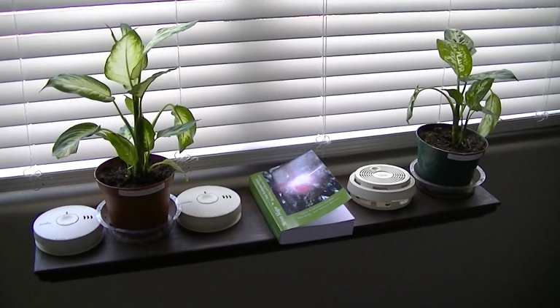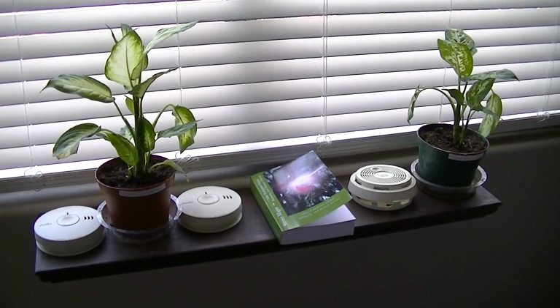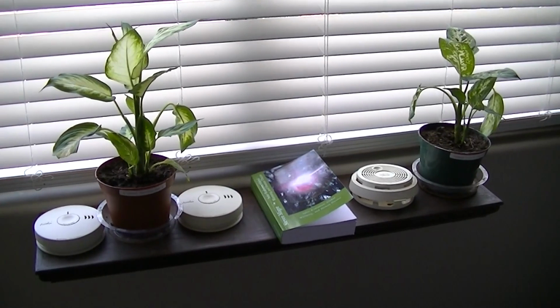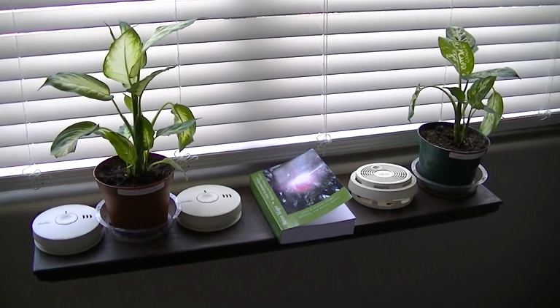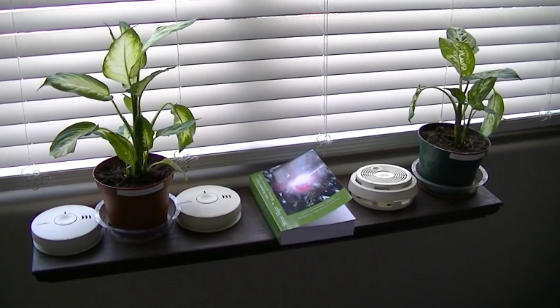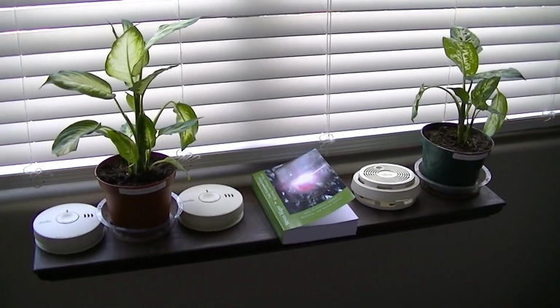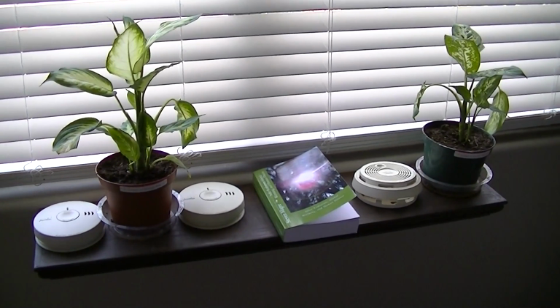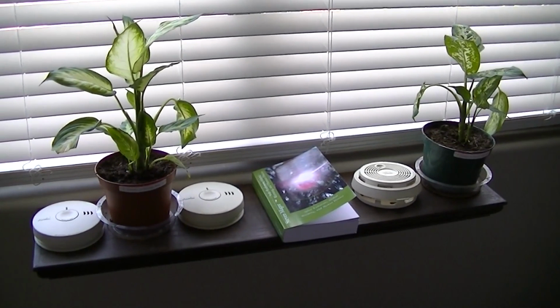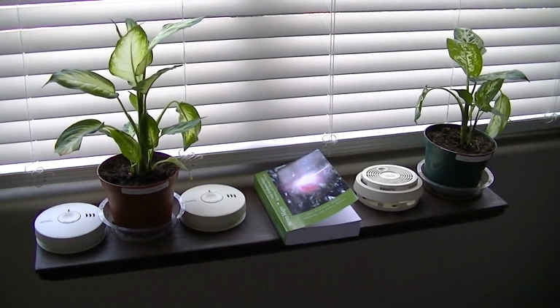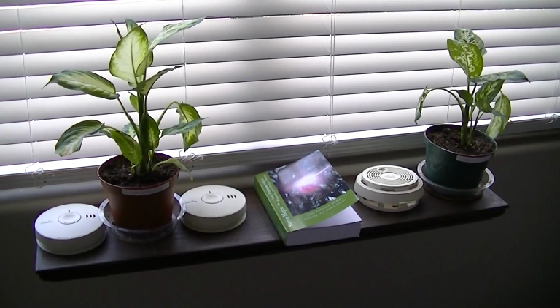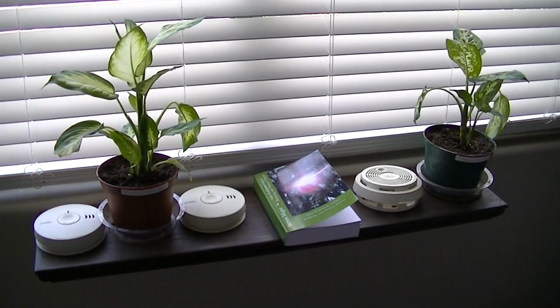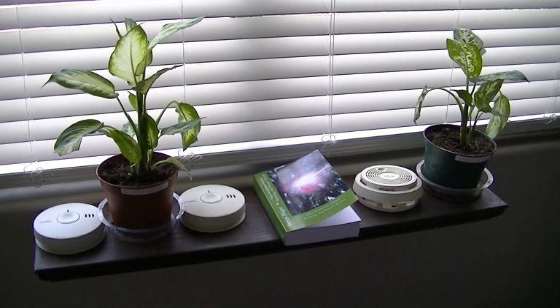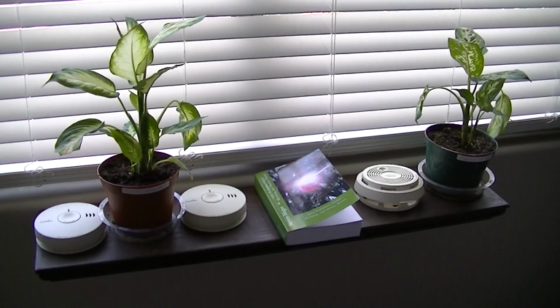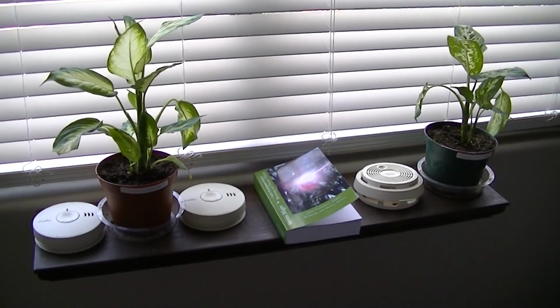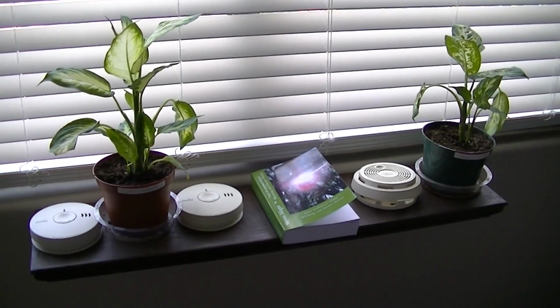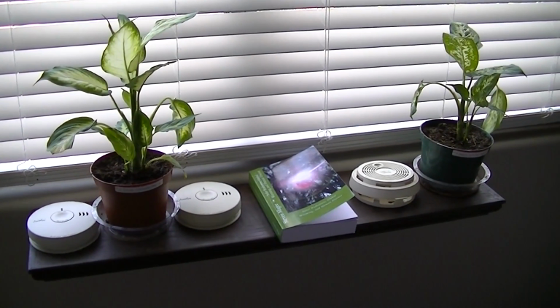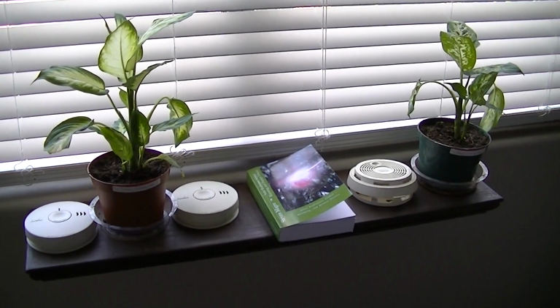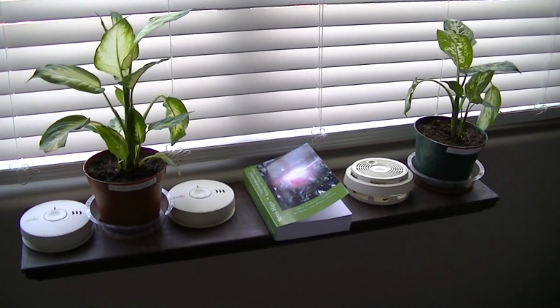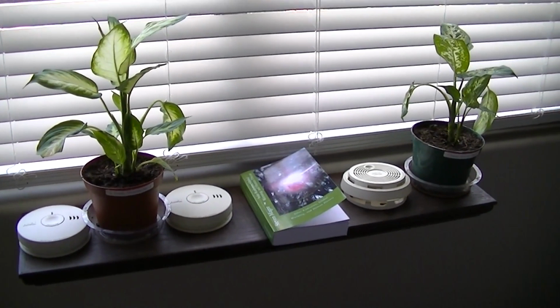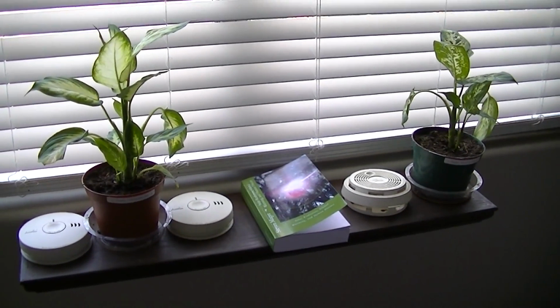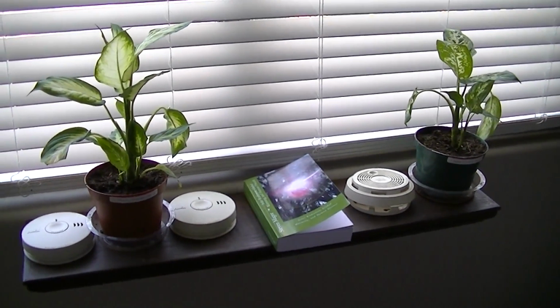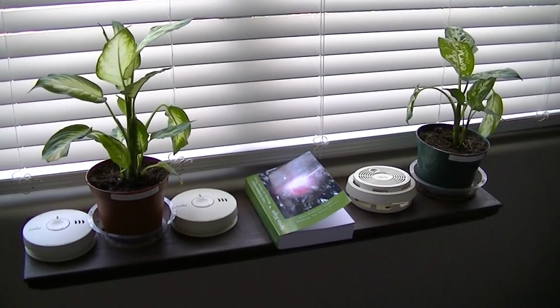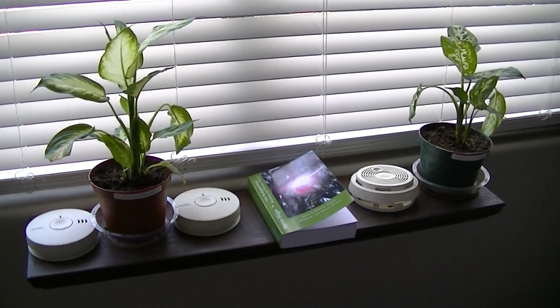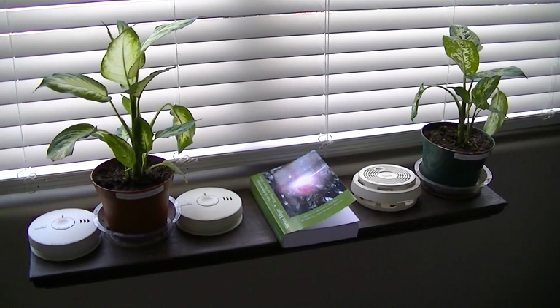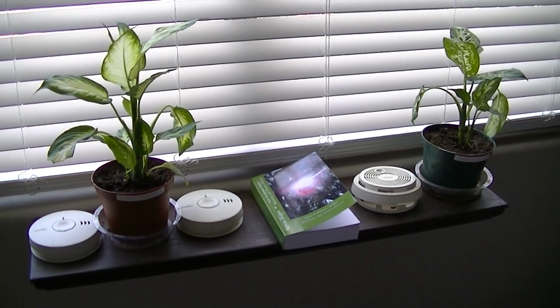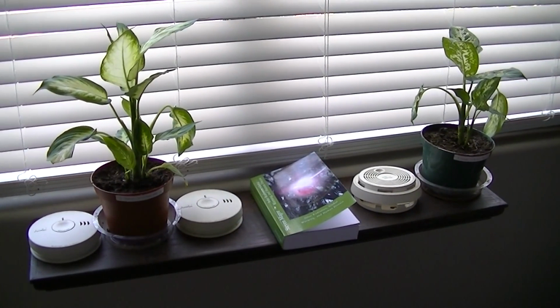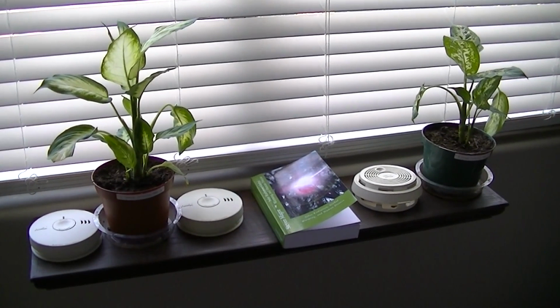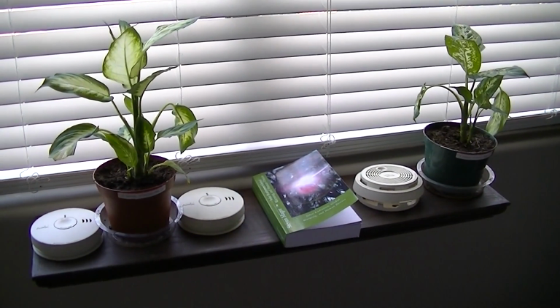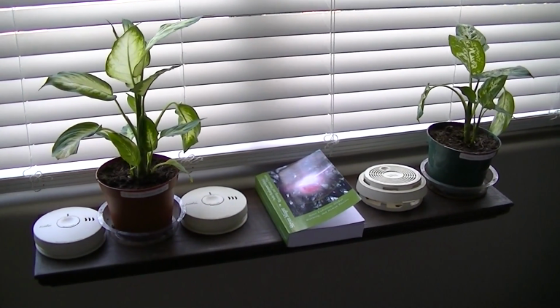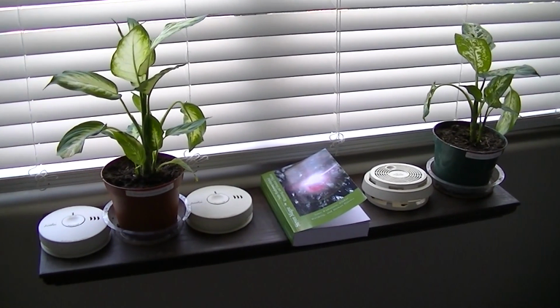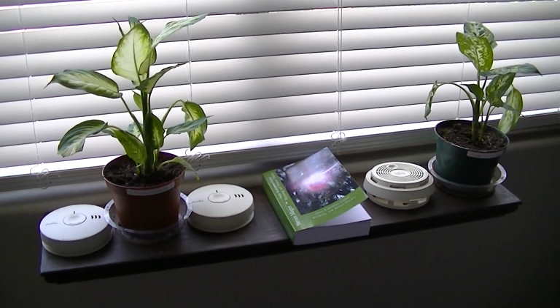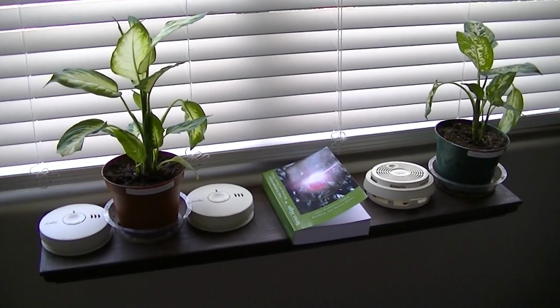So what we're looking at on the left is a Diefenbachia with two smoke detectors and on the right is a Diefenbachia with a single smoke detector.